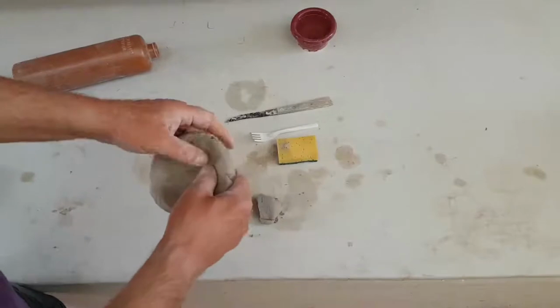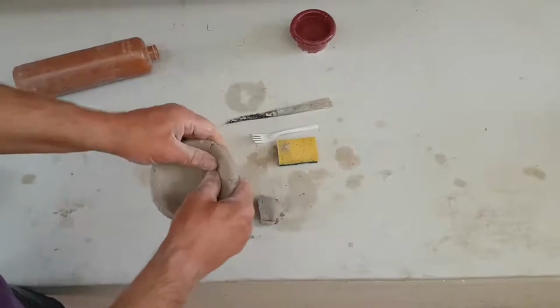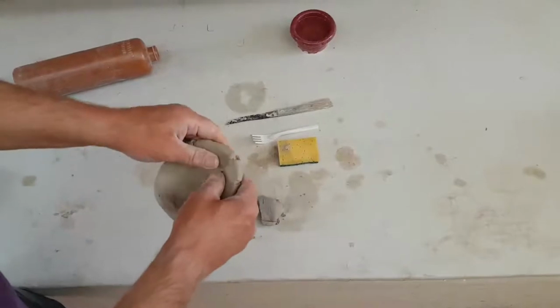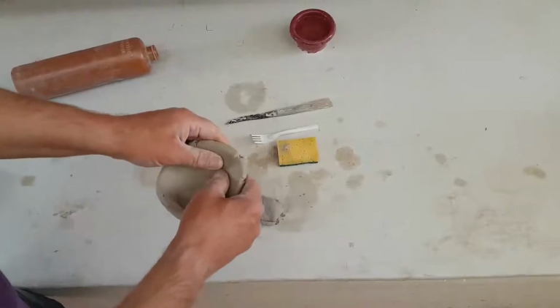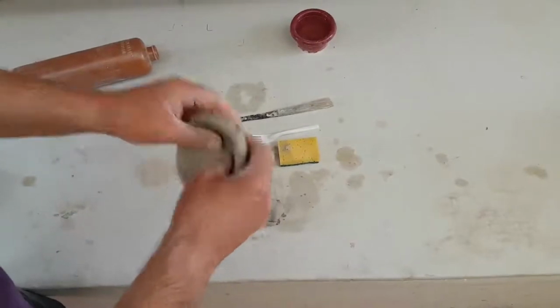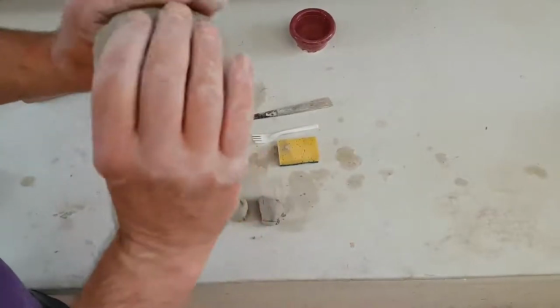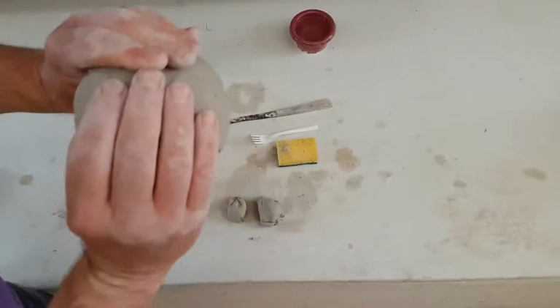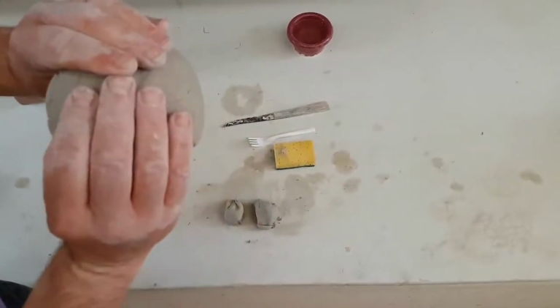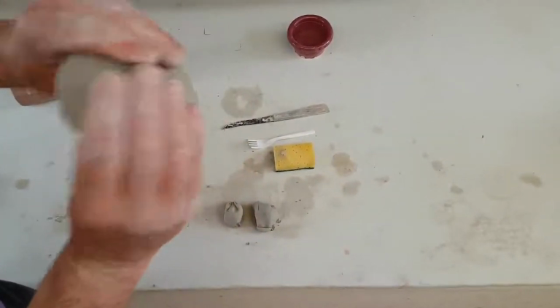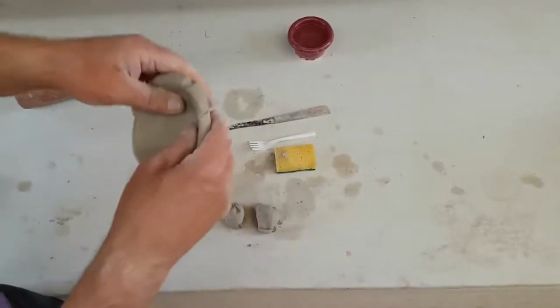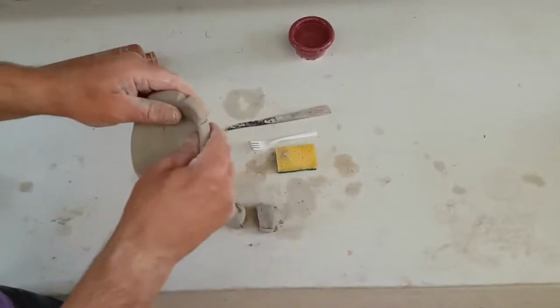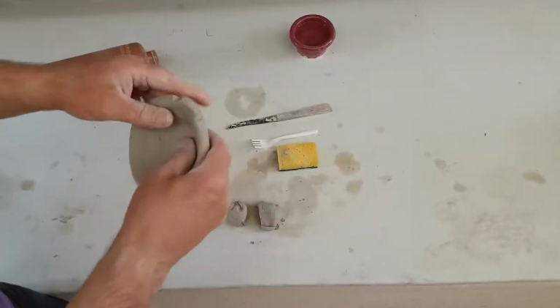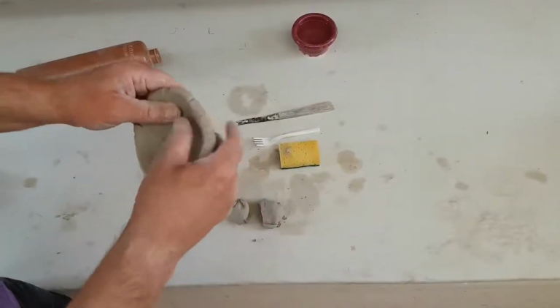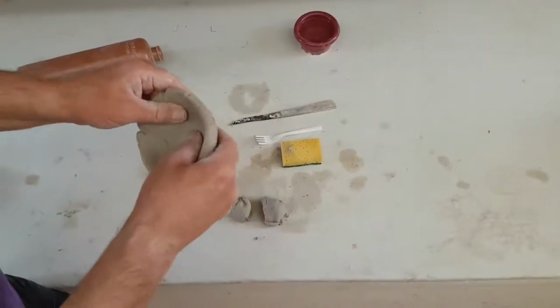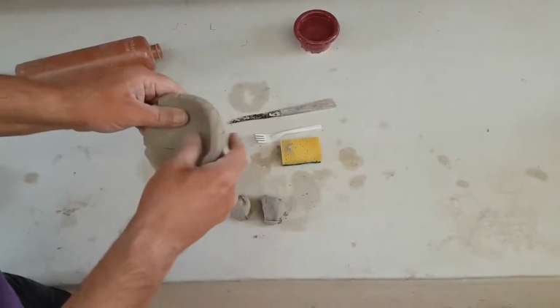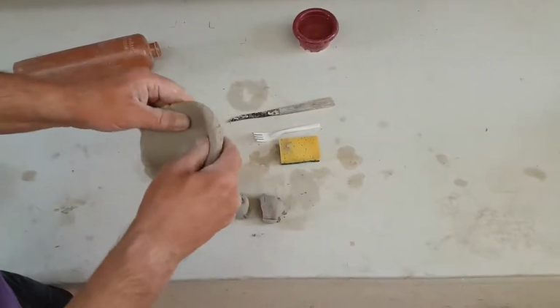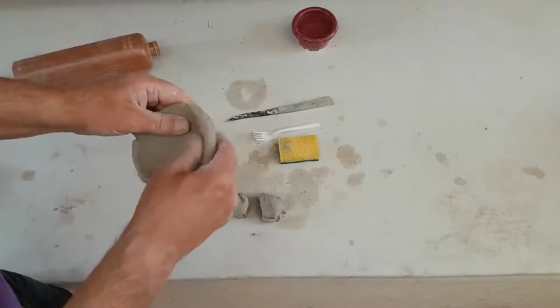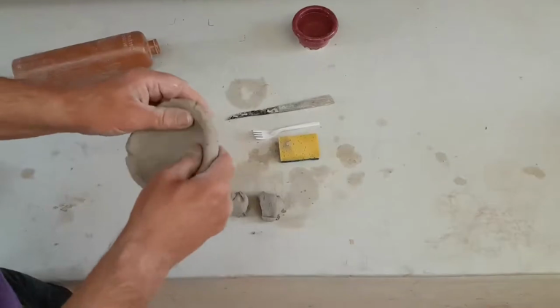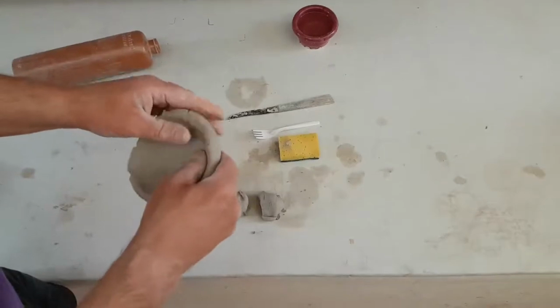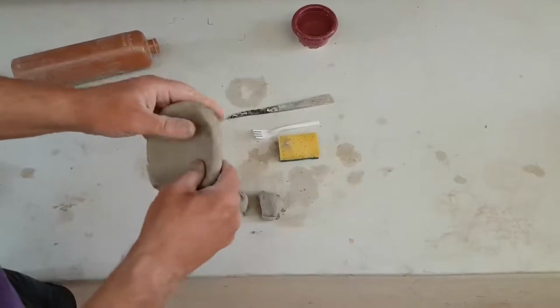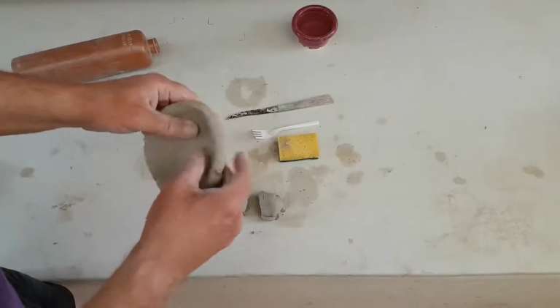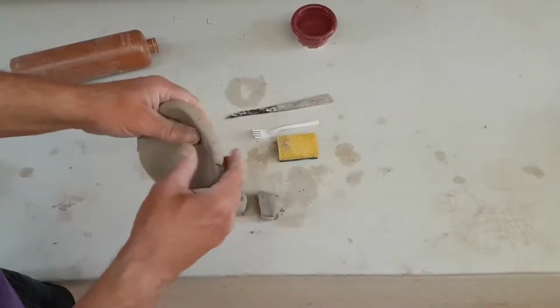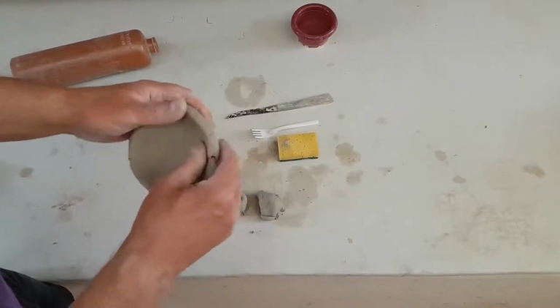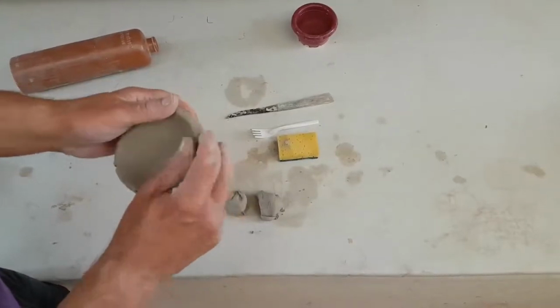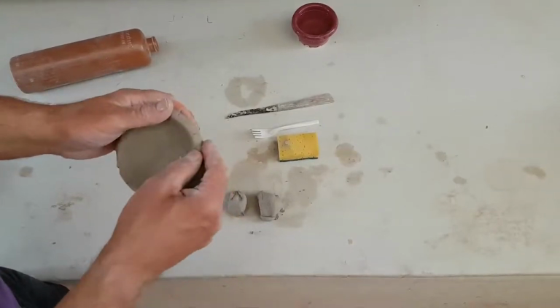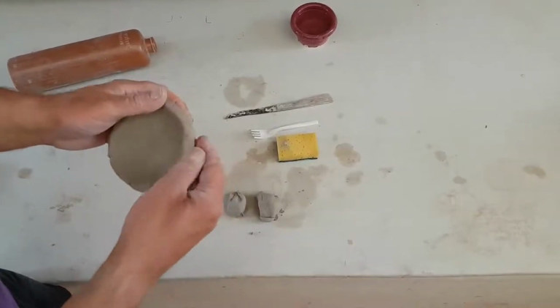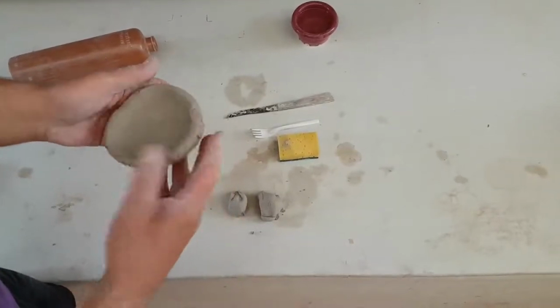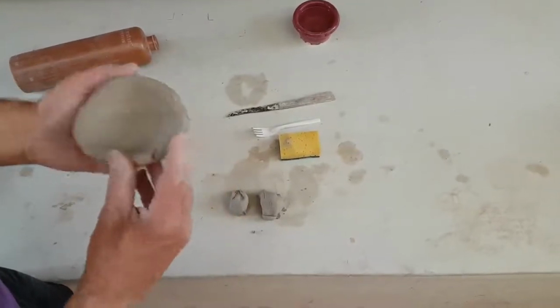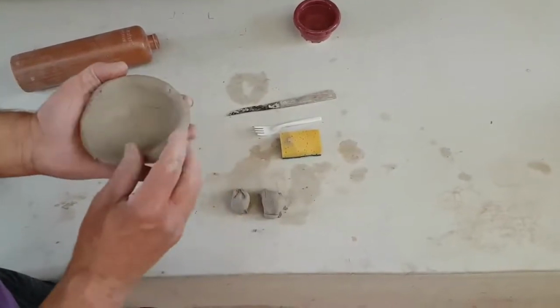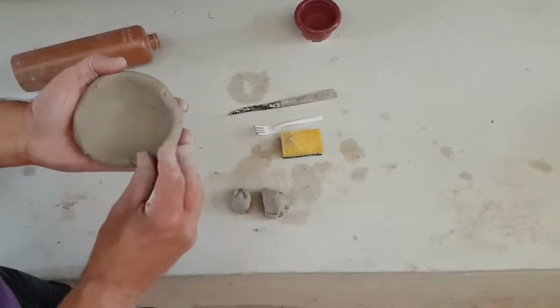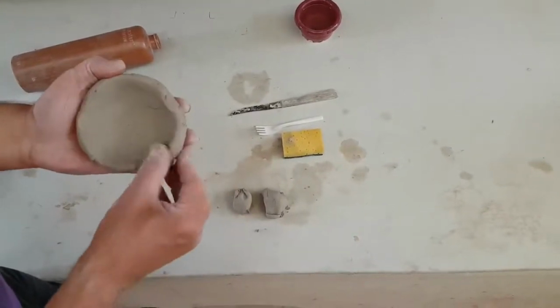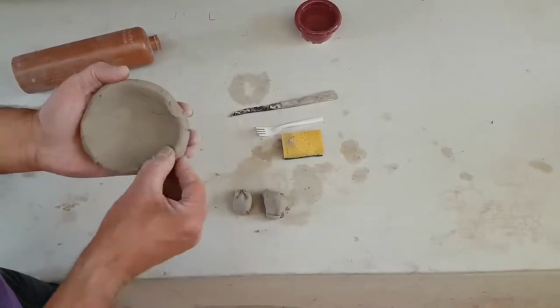You see how I'm using my thumbs on the top and my fingers on the bottom, and I'm turning and pinching, turning and pinching, and turning and pinching — and that will thin it out and keep it round, and you can smooth out these edges.